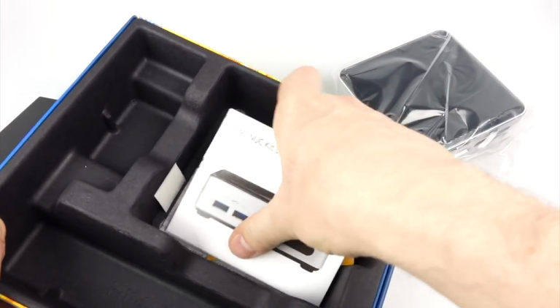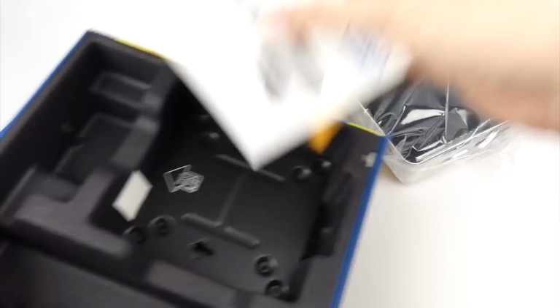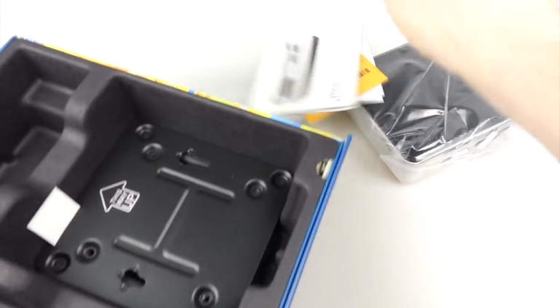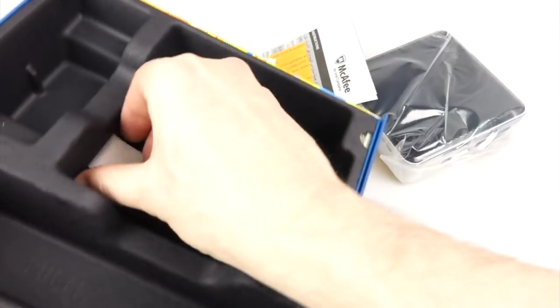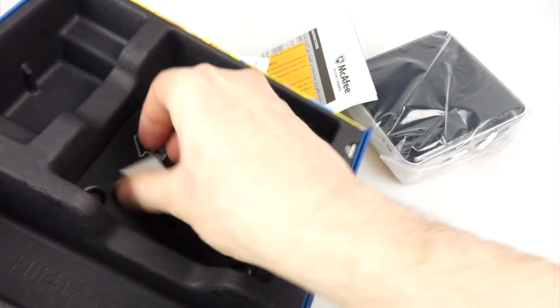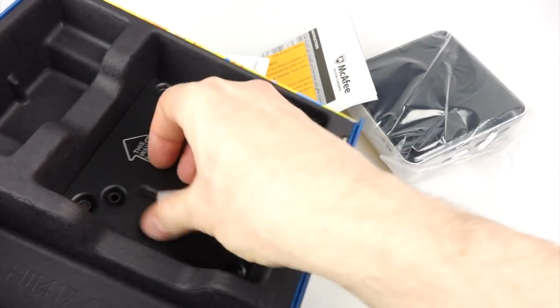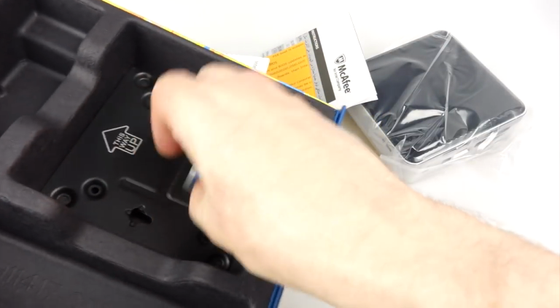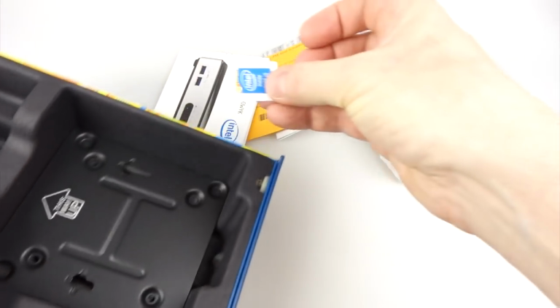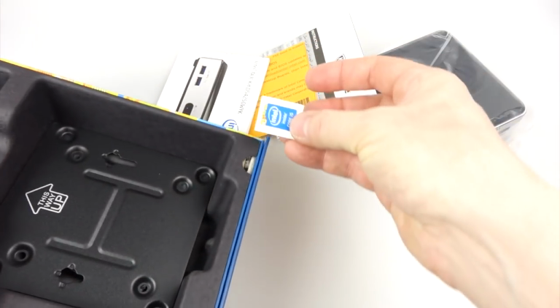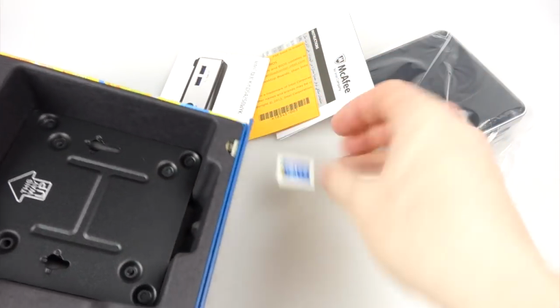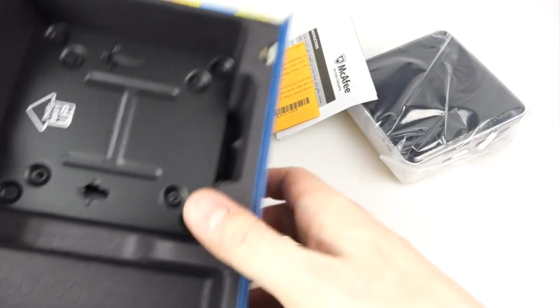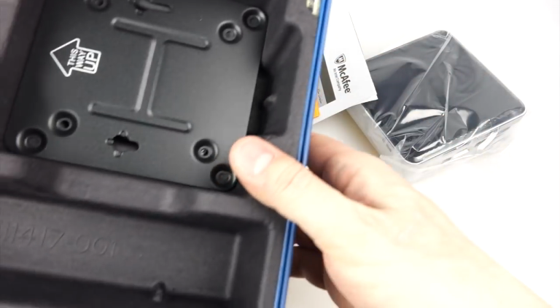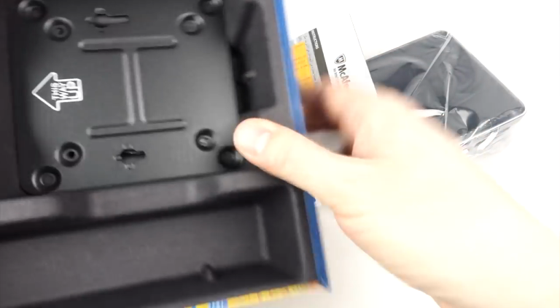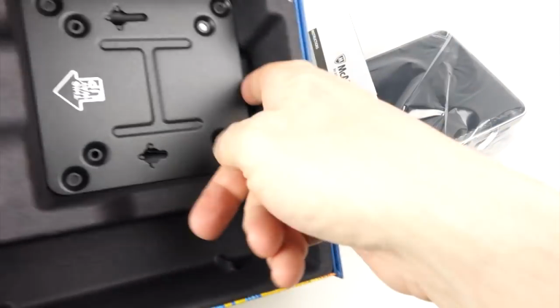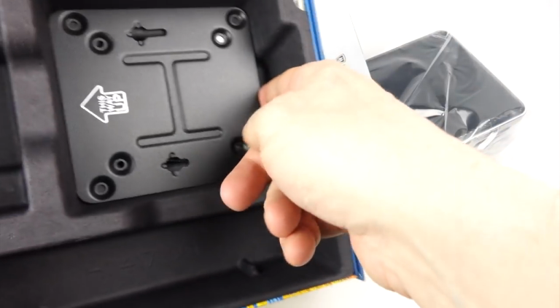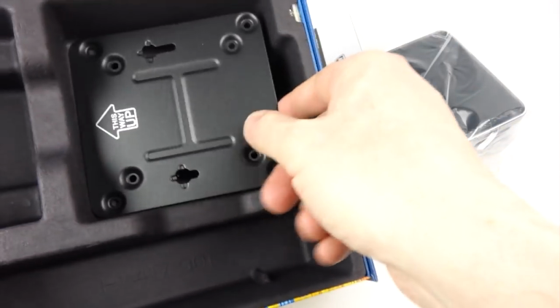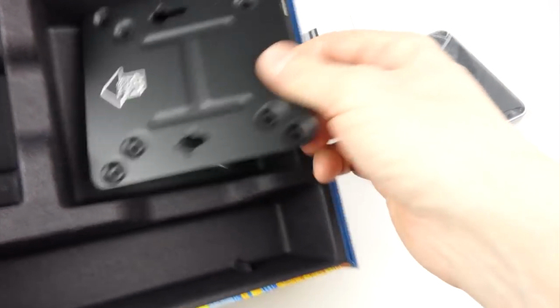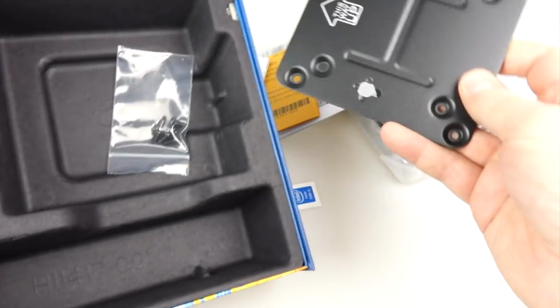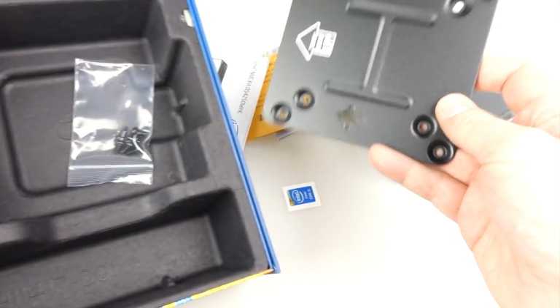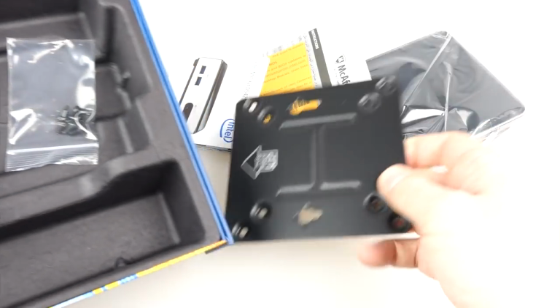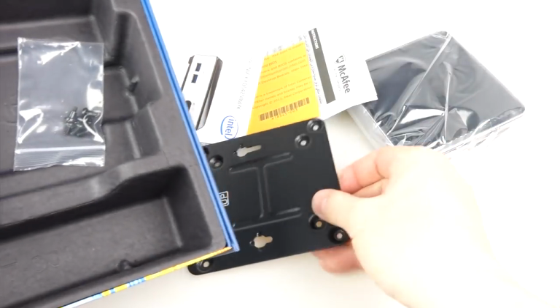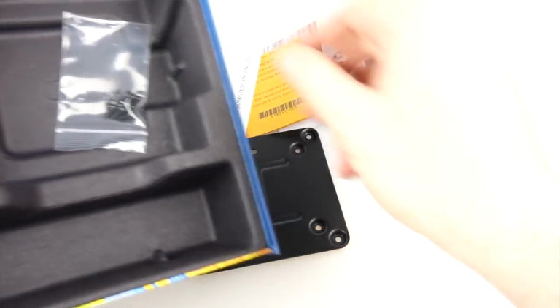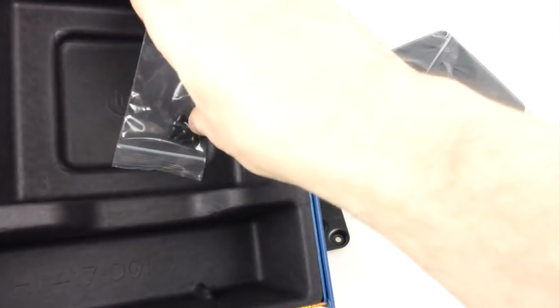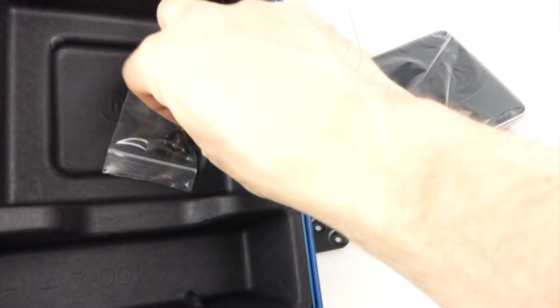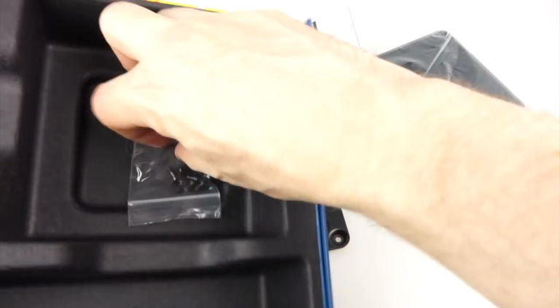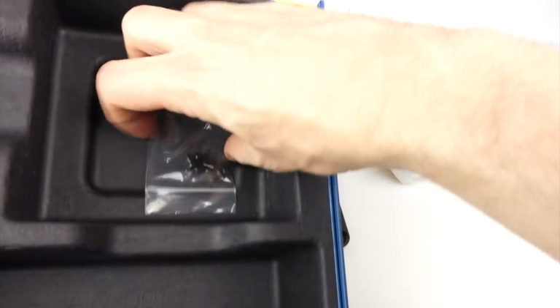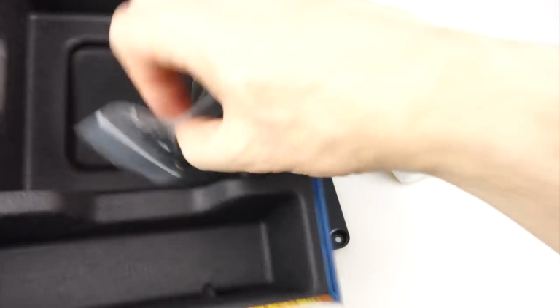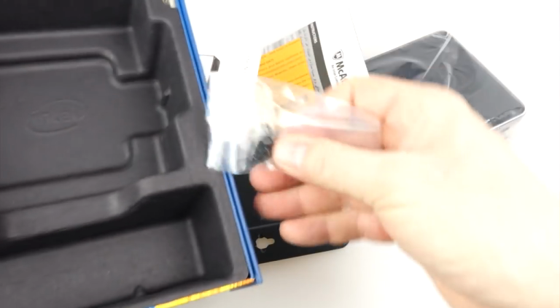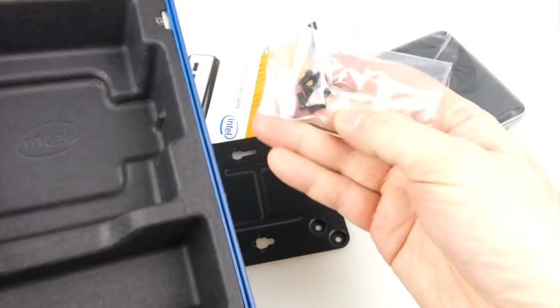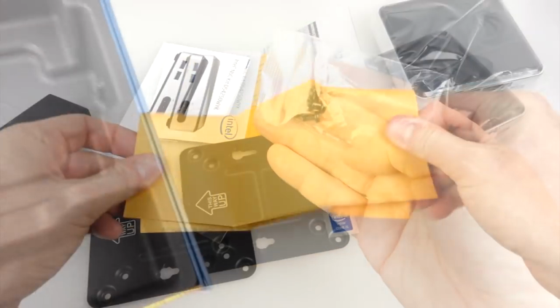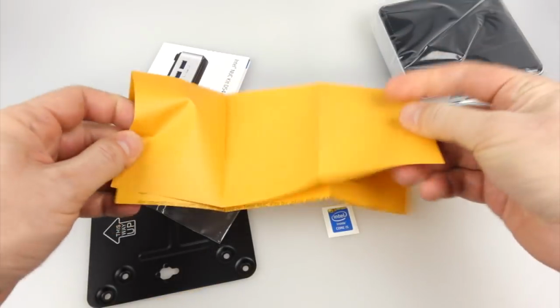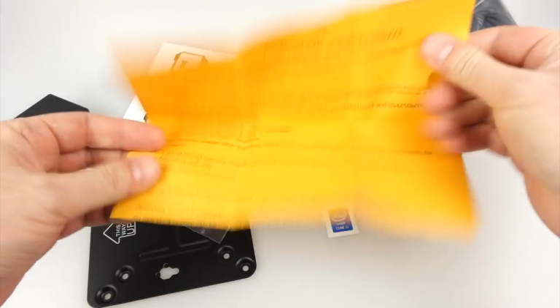The rest of the things in here — there's a few little leaflets, there's a sticker, and then down the bottom I've got a metal VESA mount to attach it to the back of a monitor or a television, and the necessary screws to do that.